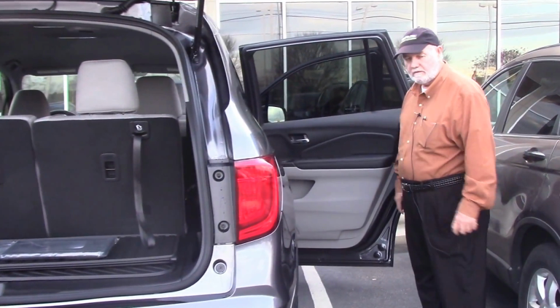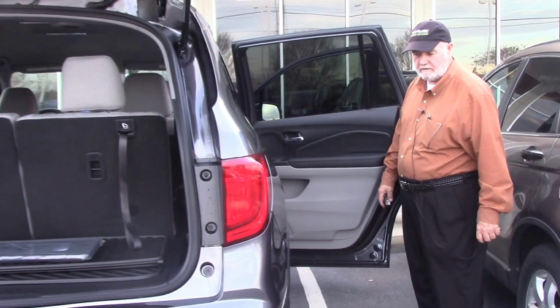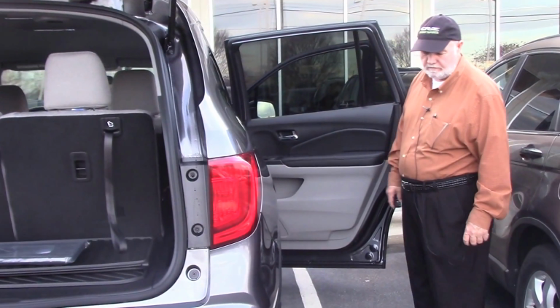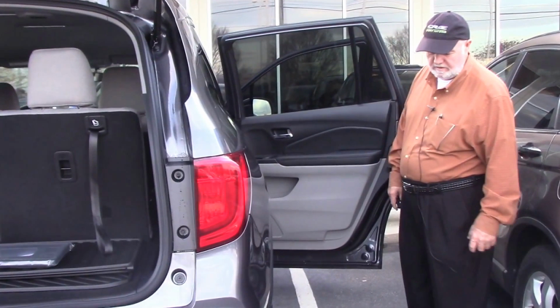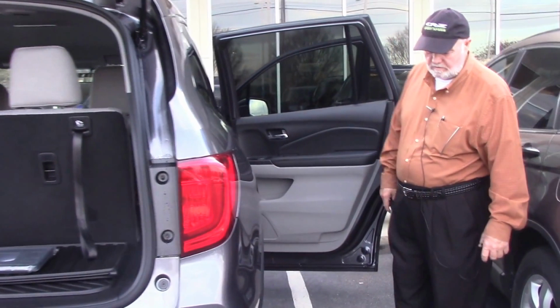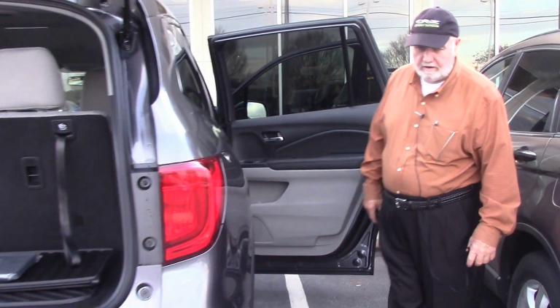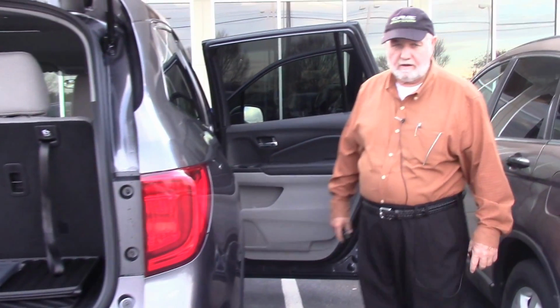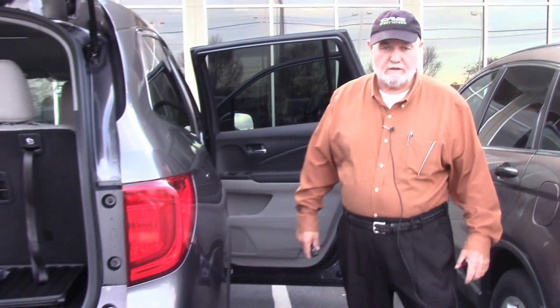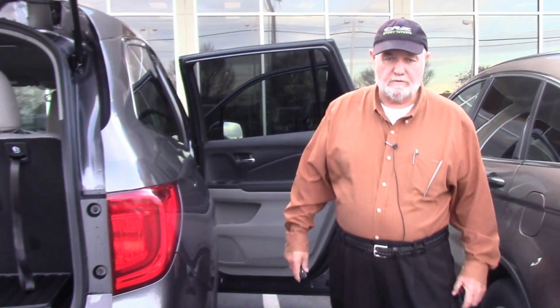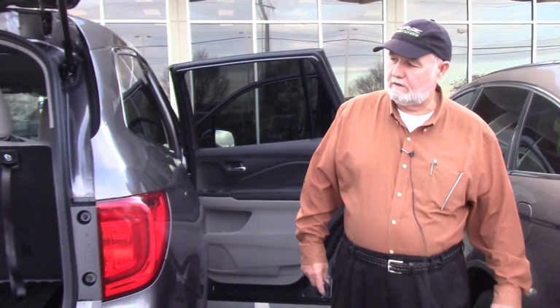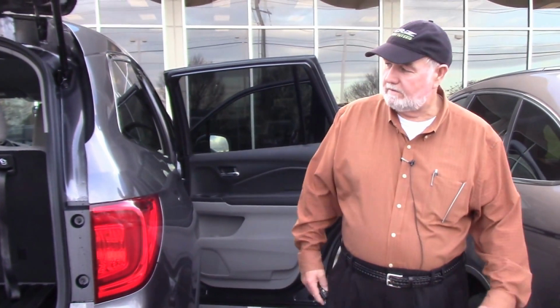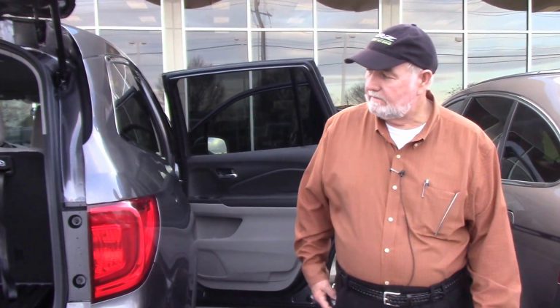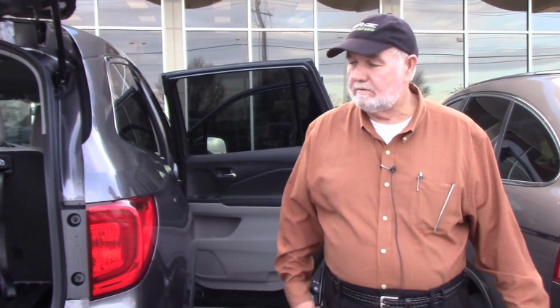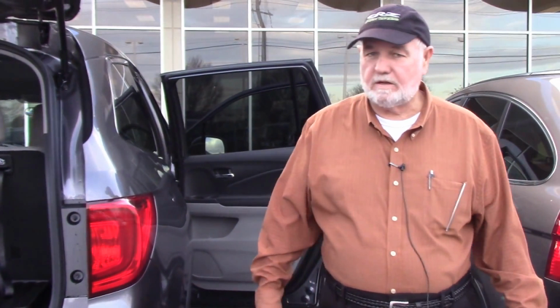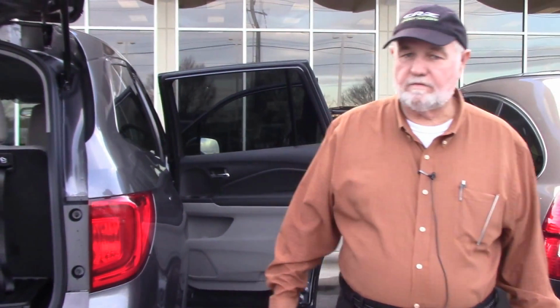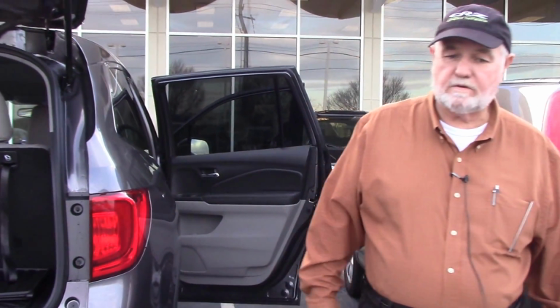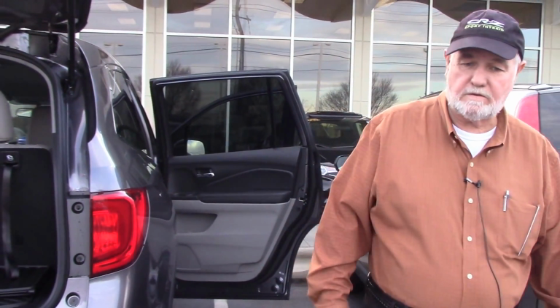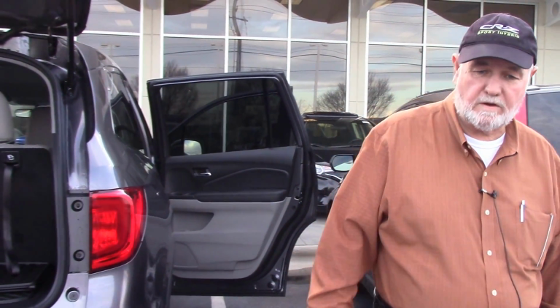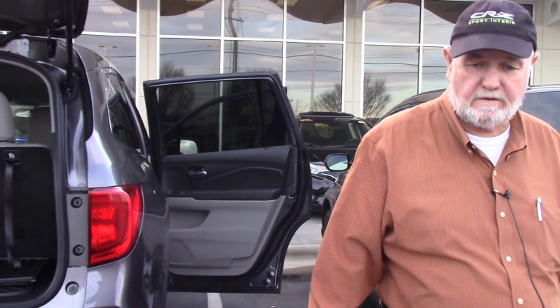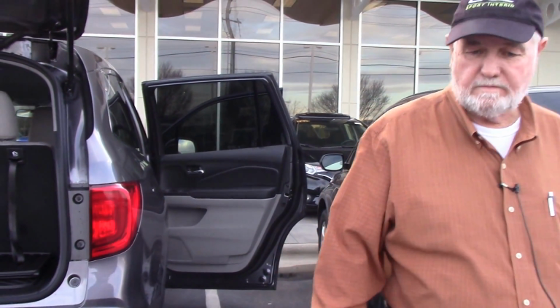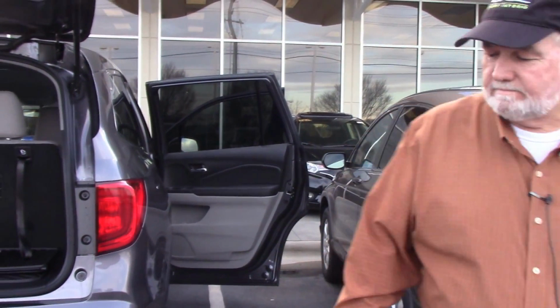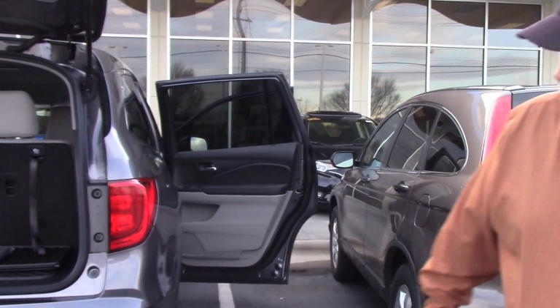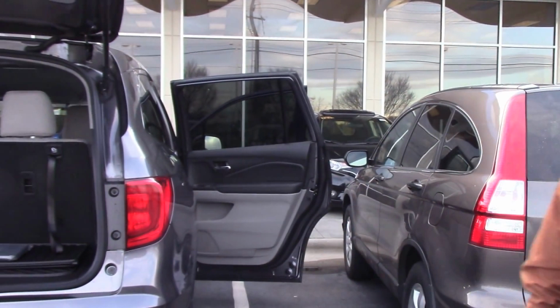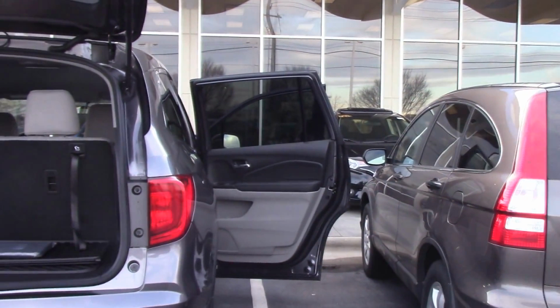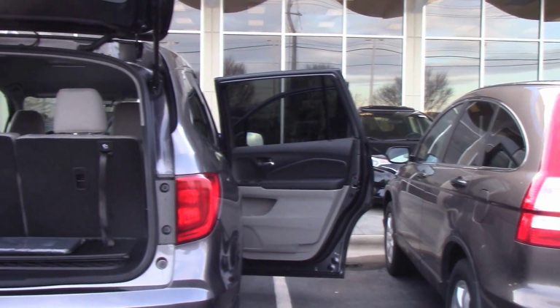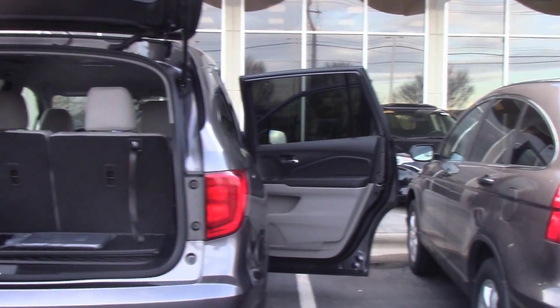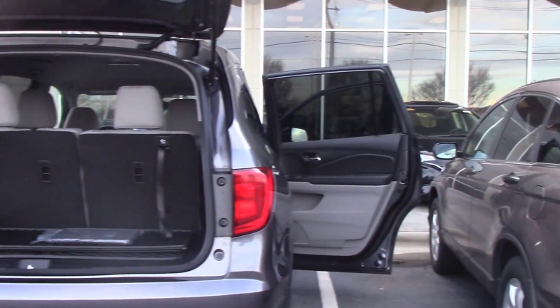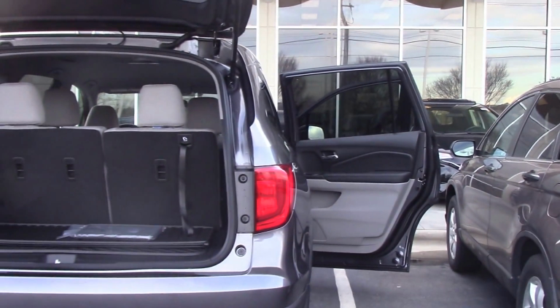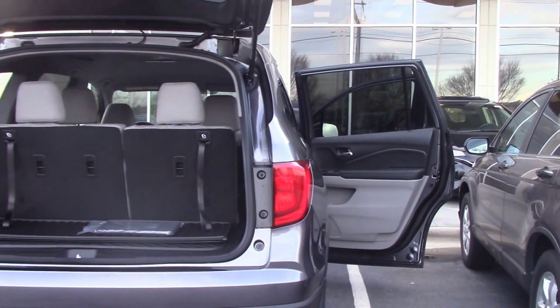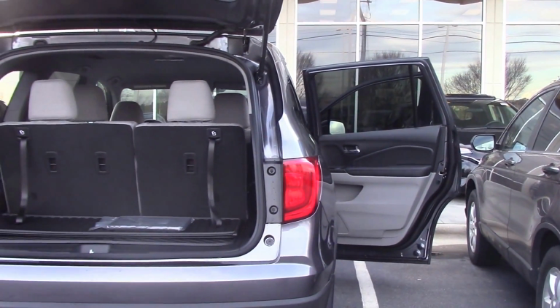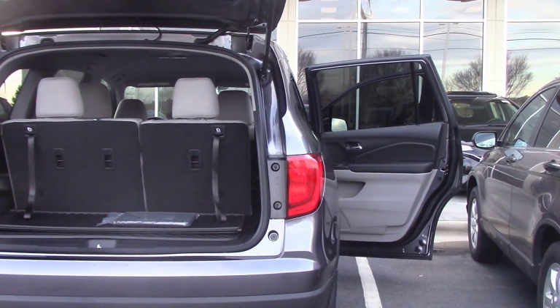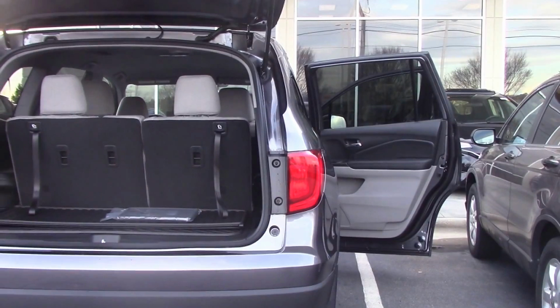Thanks for your inquiry, come on down, we'll take it for a test drive. Look forward to seeing you, have a great day.